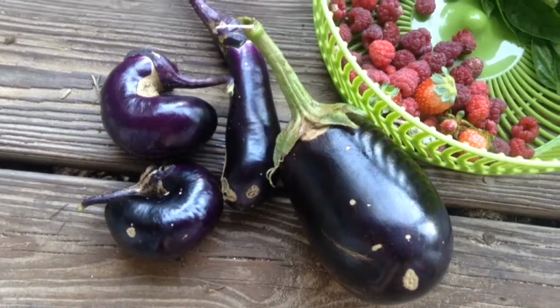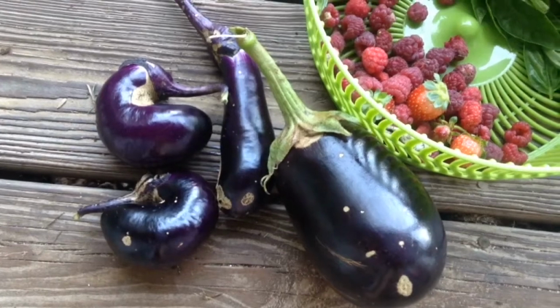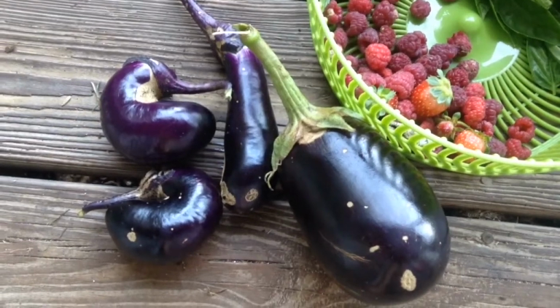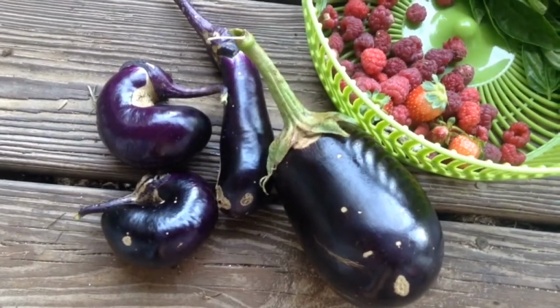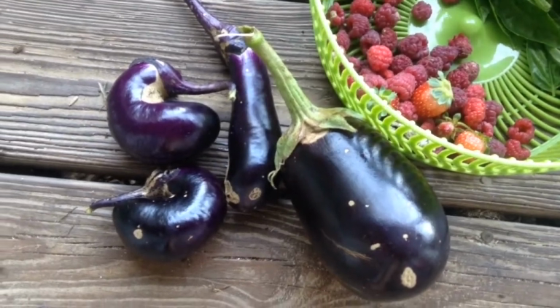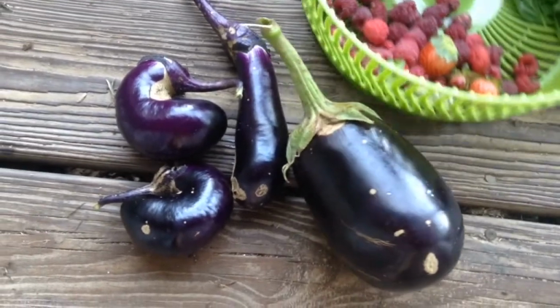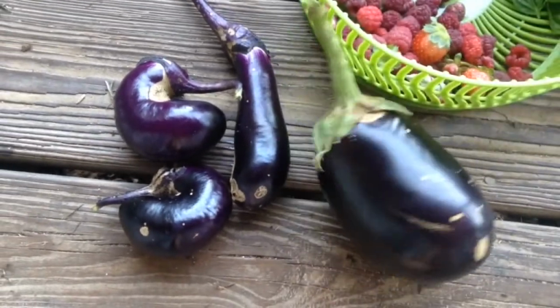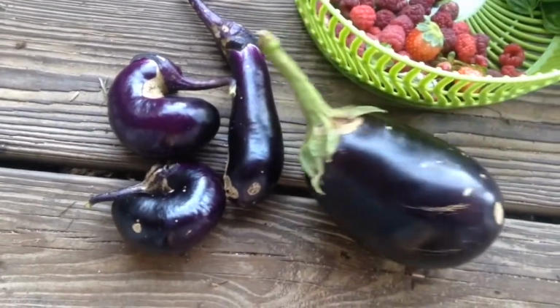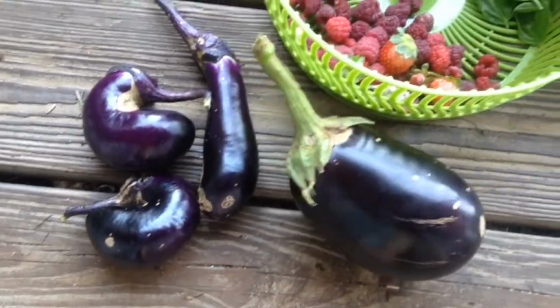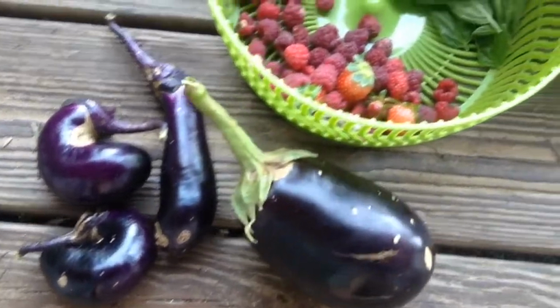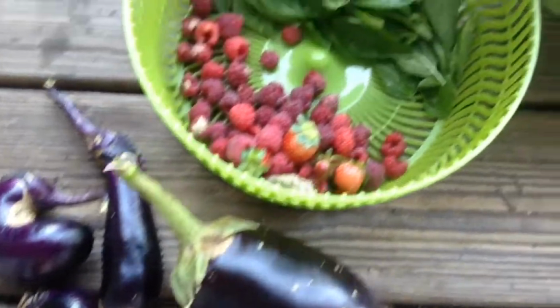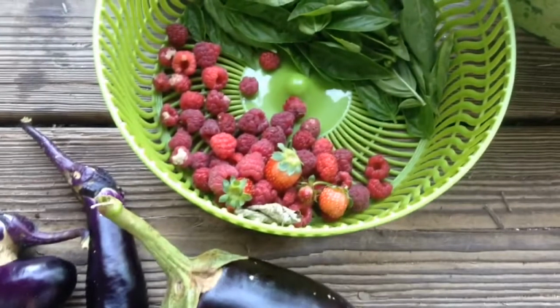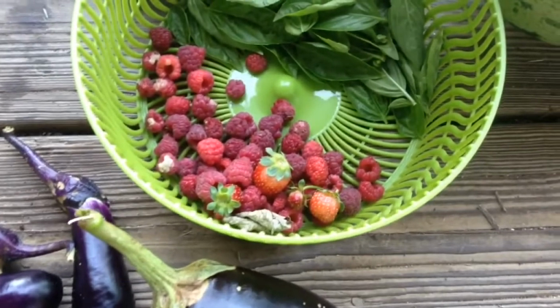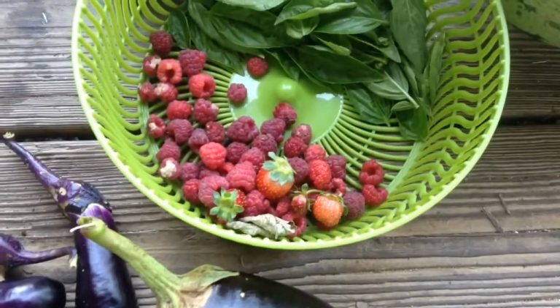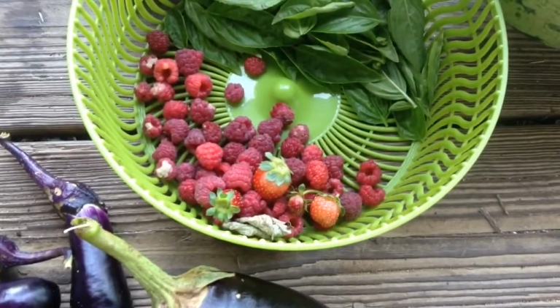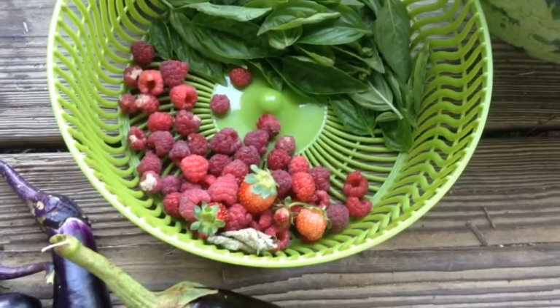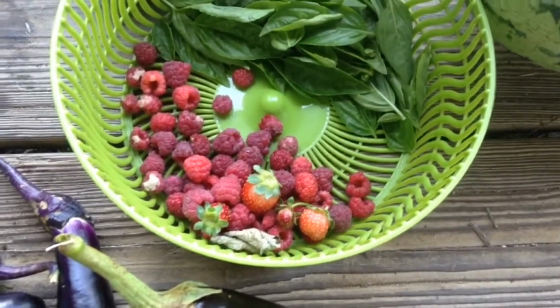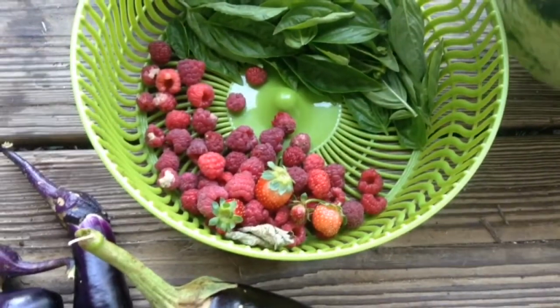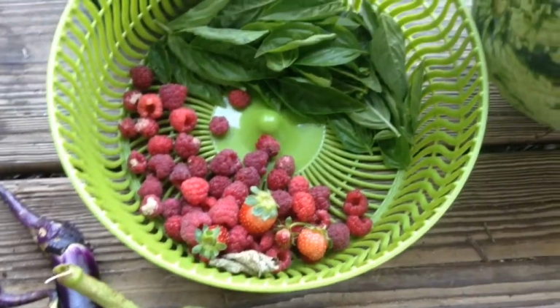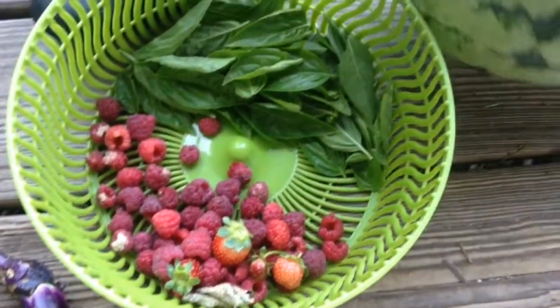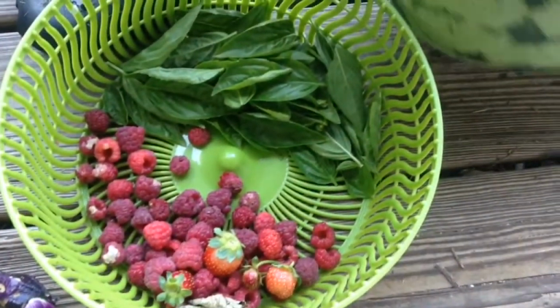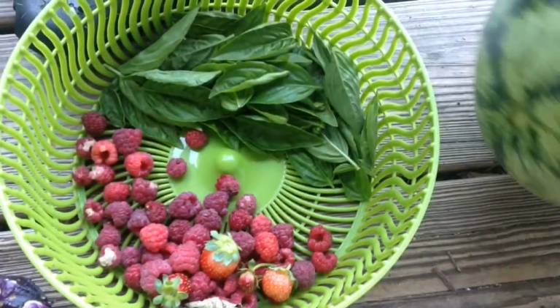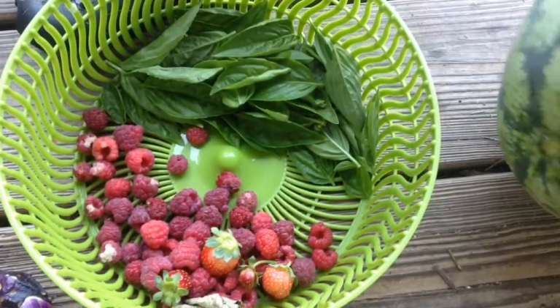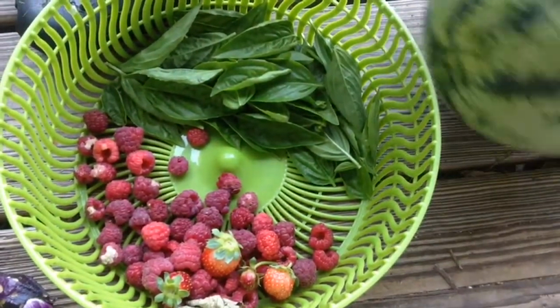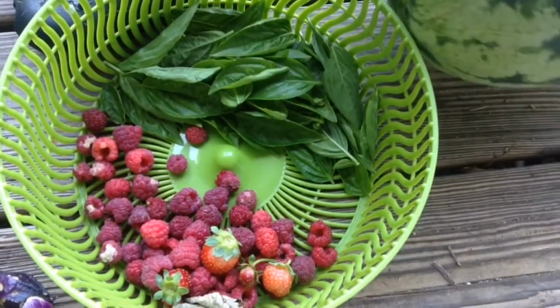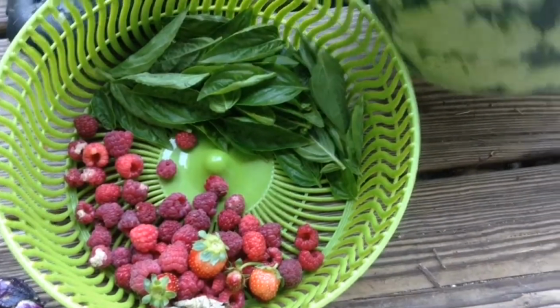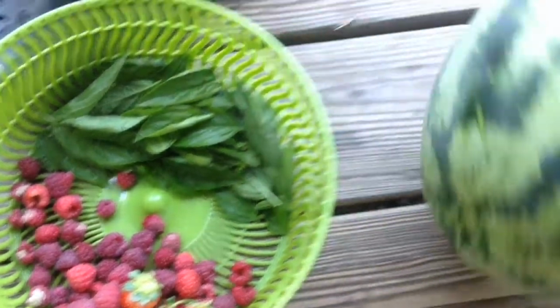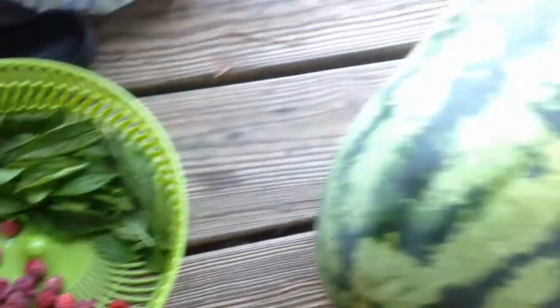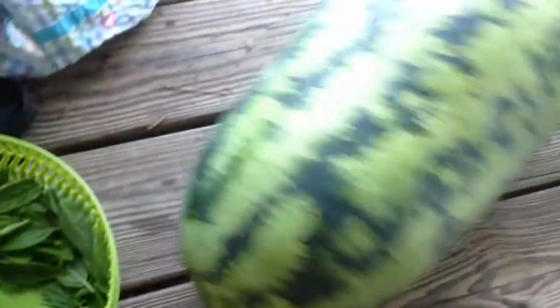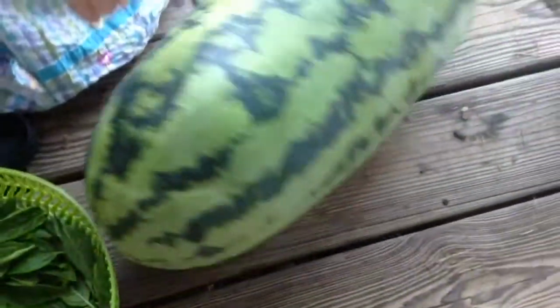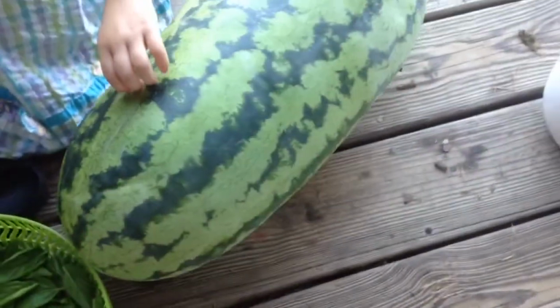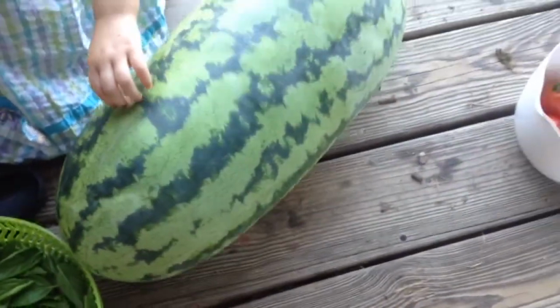Hello, welcome to Plant-Based Large Family. We are back to harvesting — harvesting some eggplants, some berries, pesto, watermelon that you see my 18-month-old rolling around, and tomatoes.